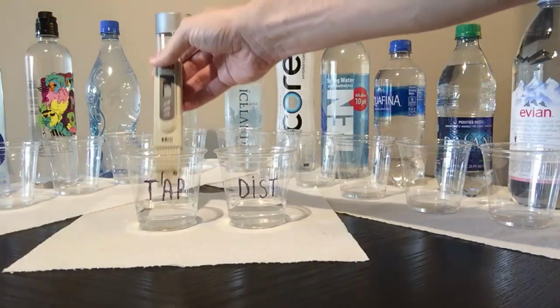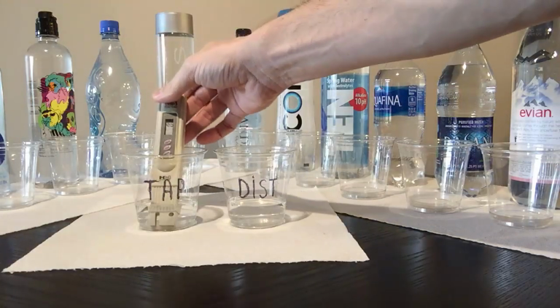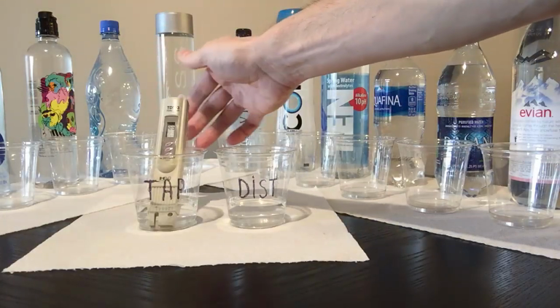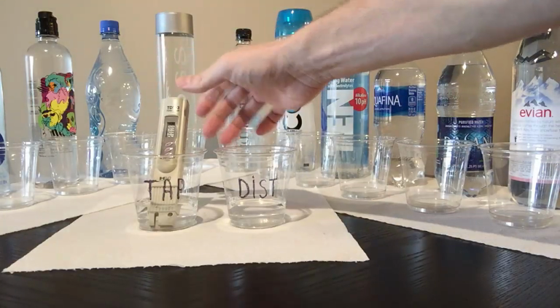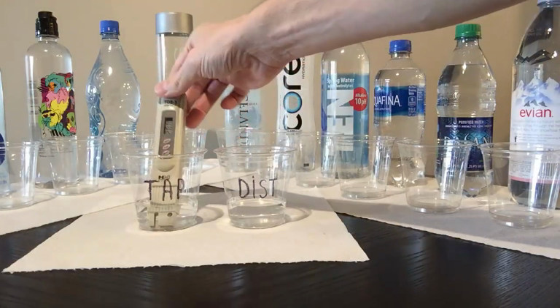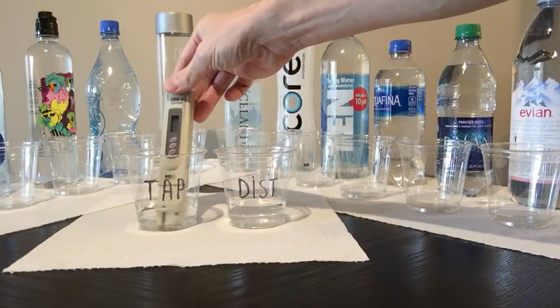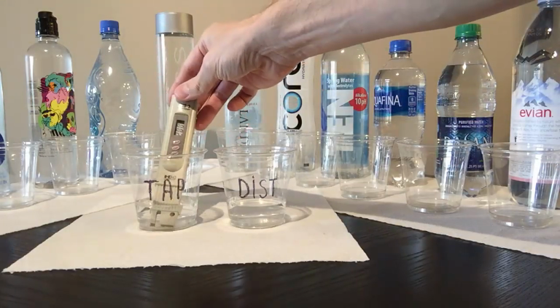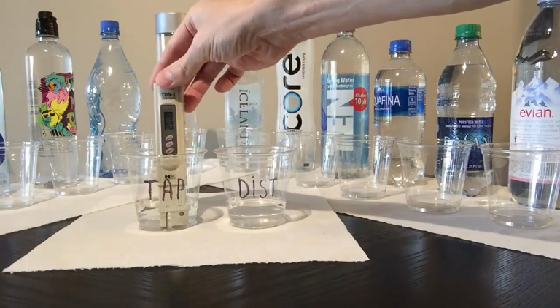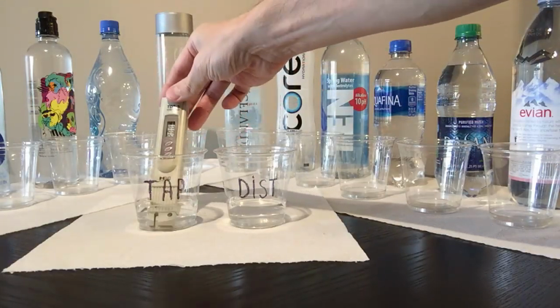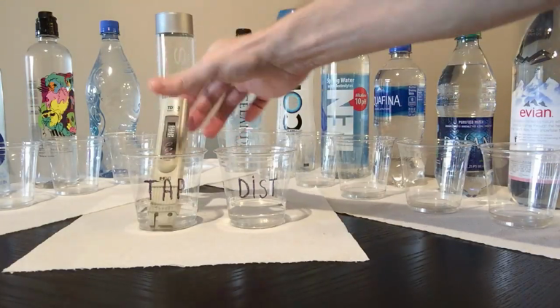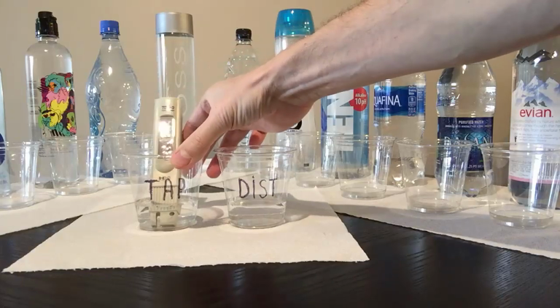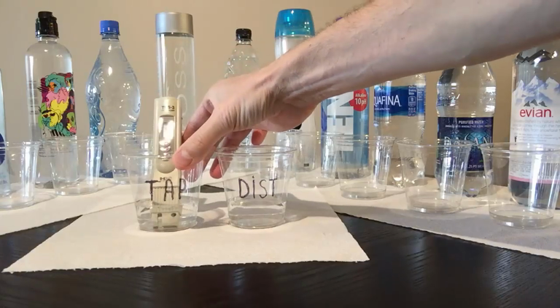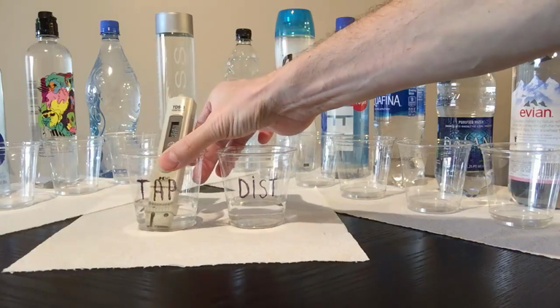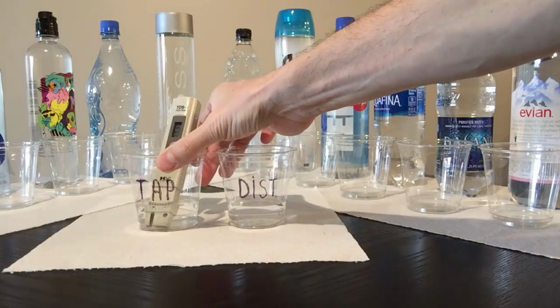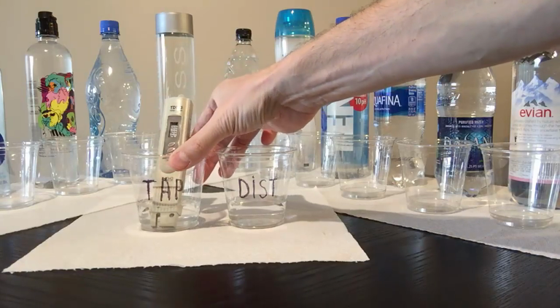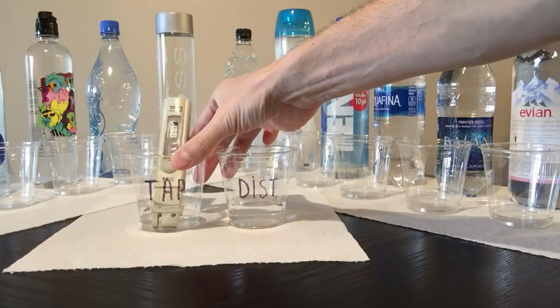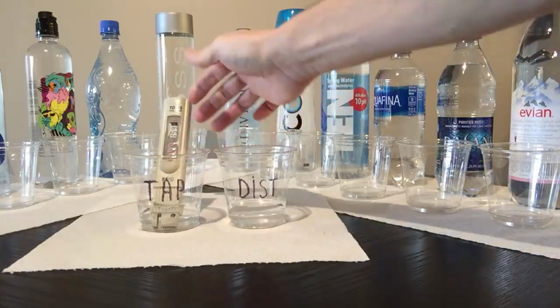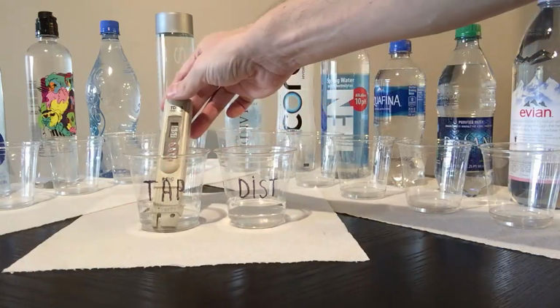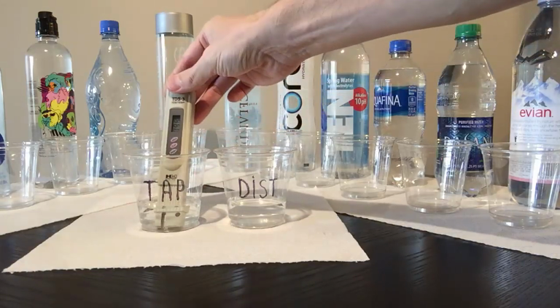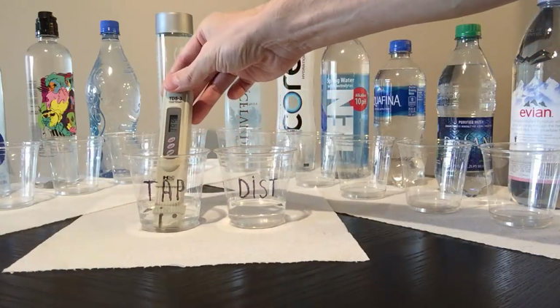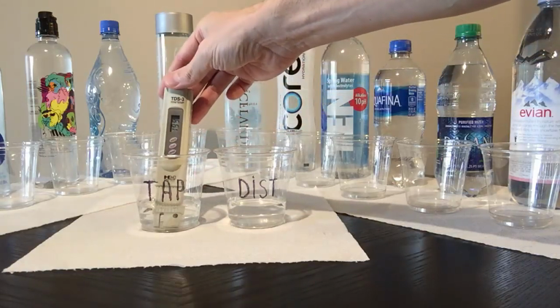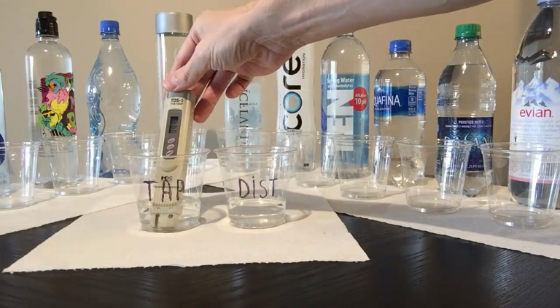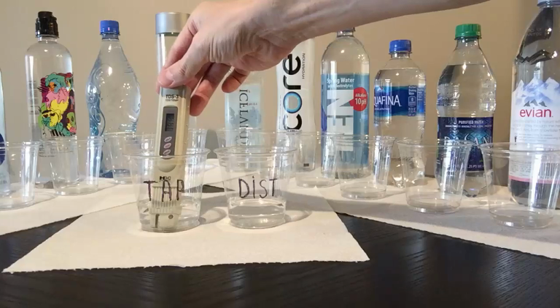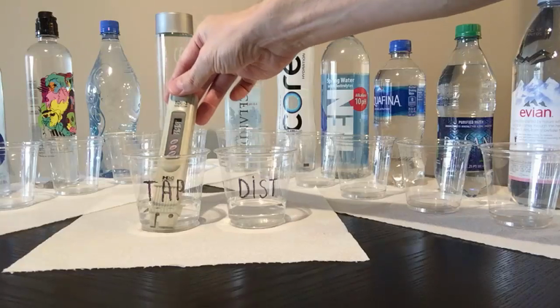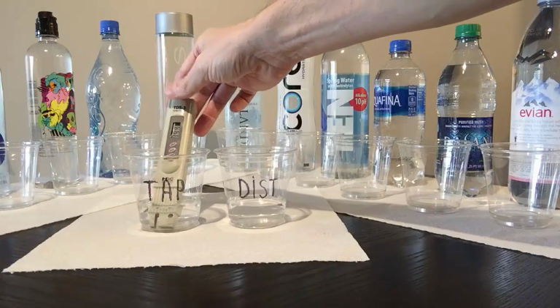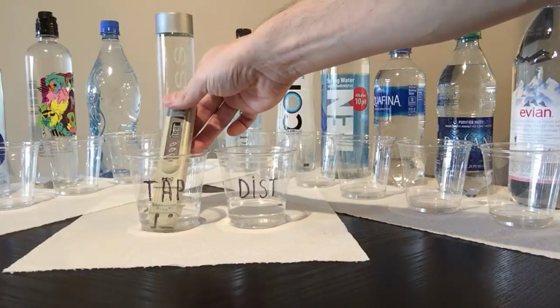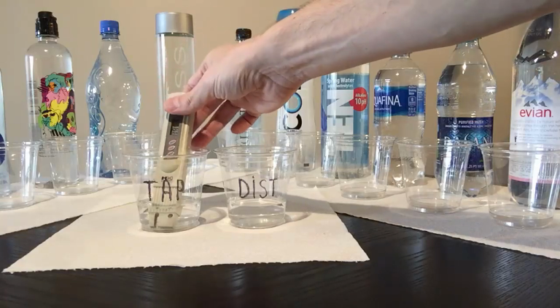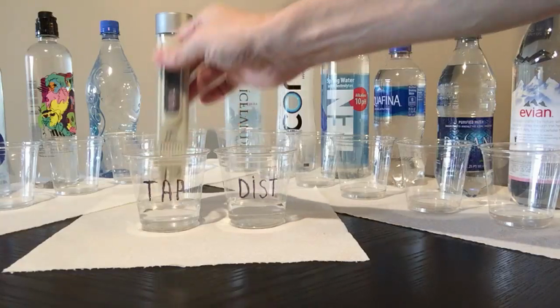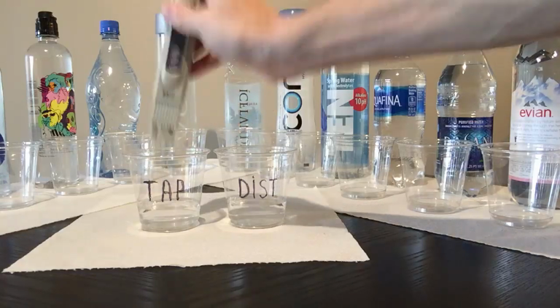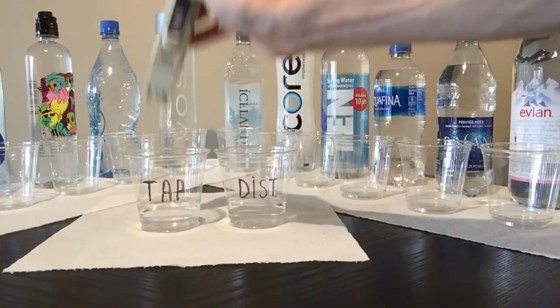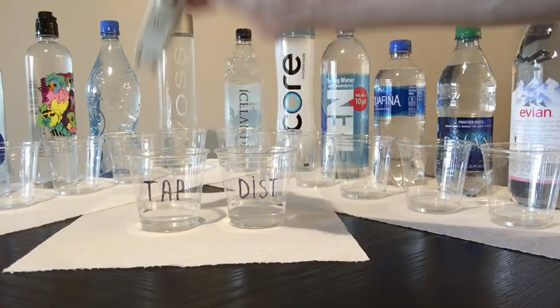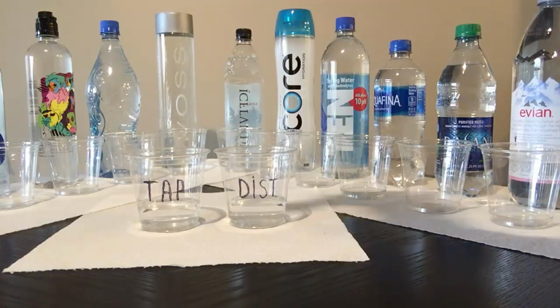Now let's compare it to tap water in Florida, and it shows about 199. So now you see the difference between distilled water and tap water — about 200 points.